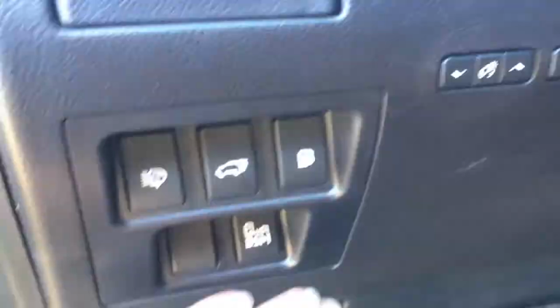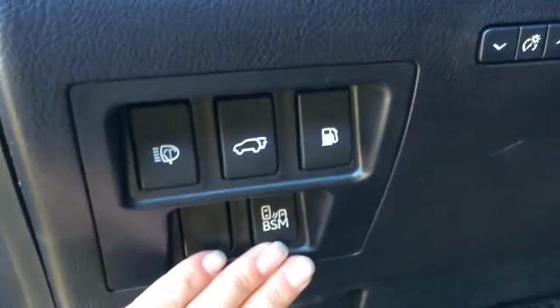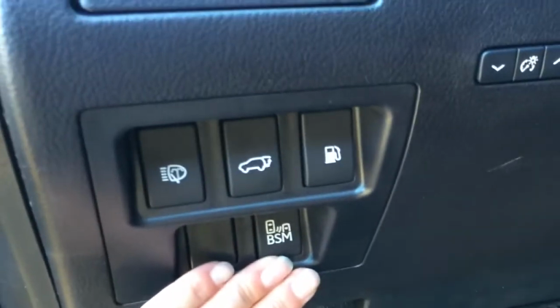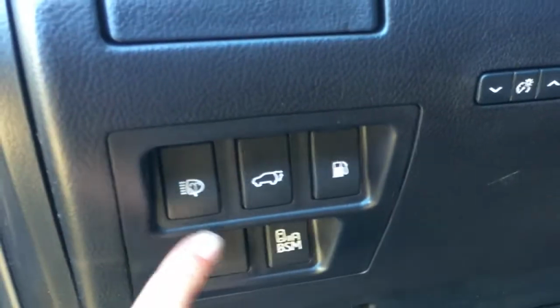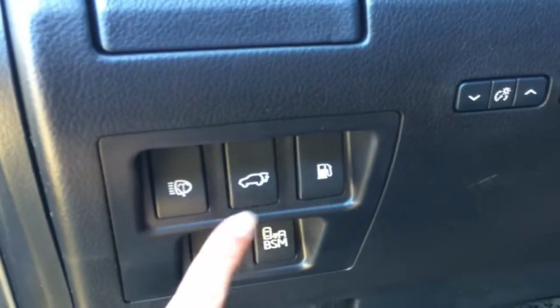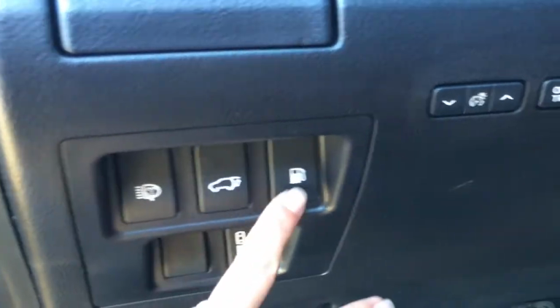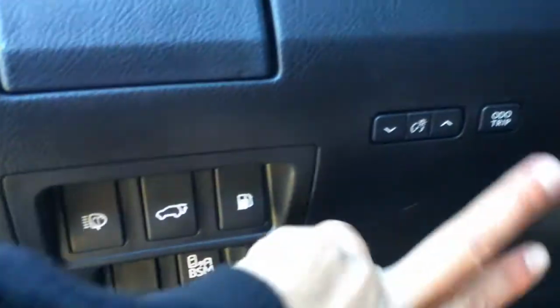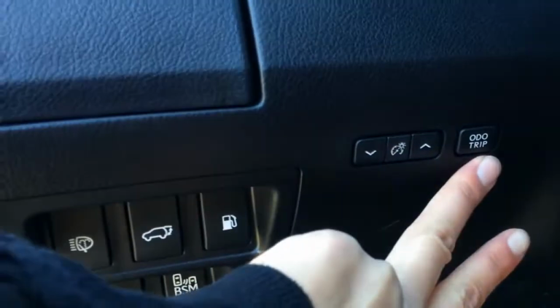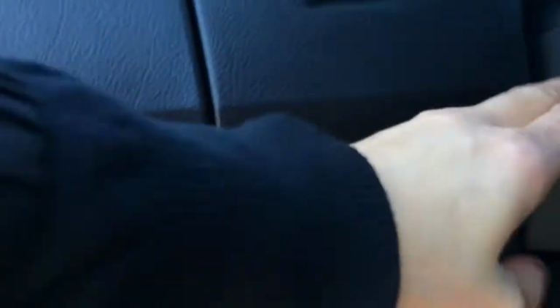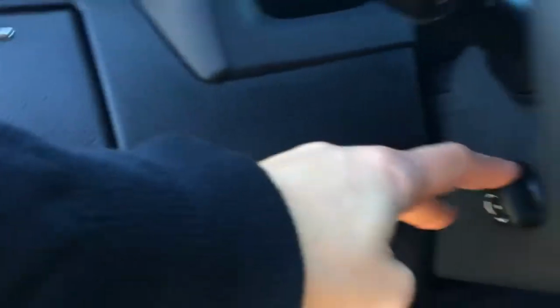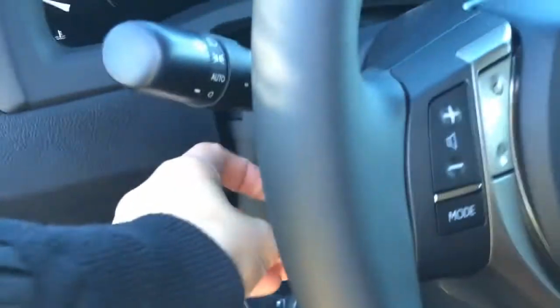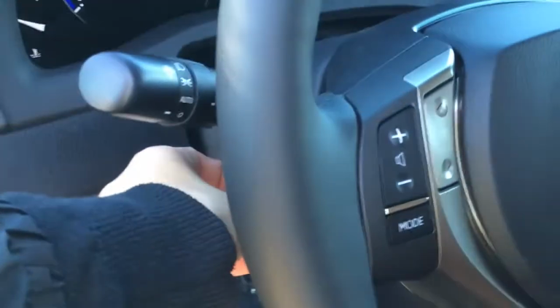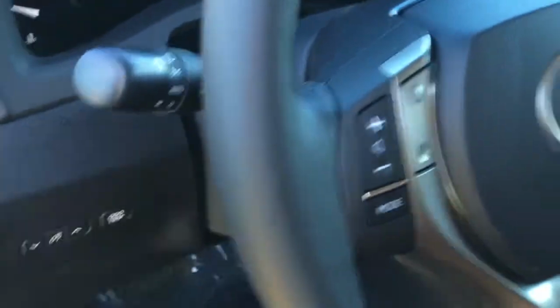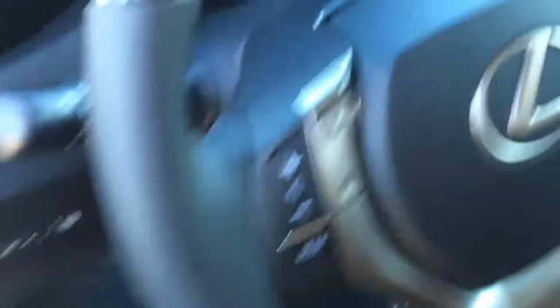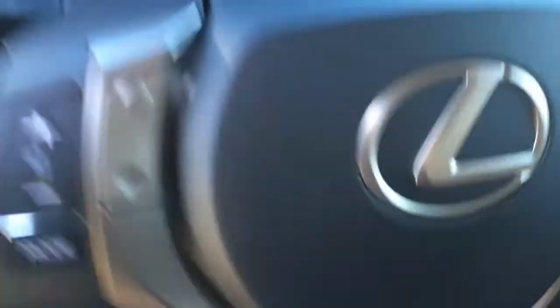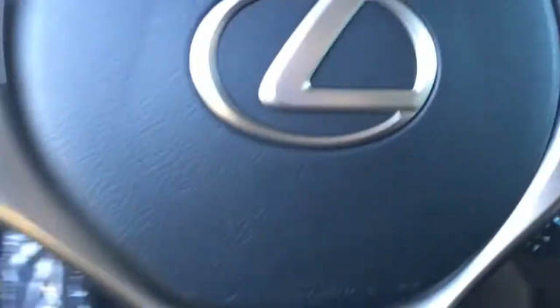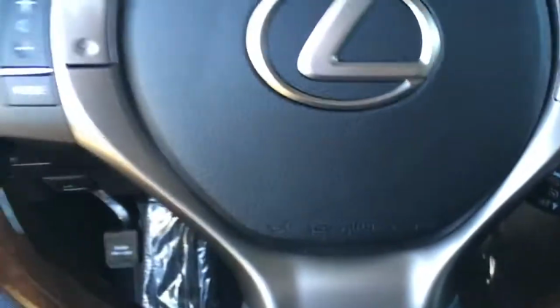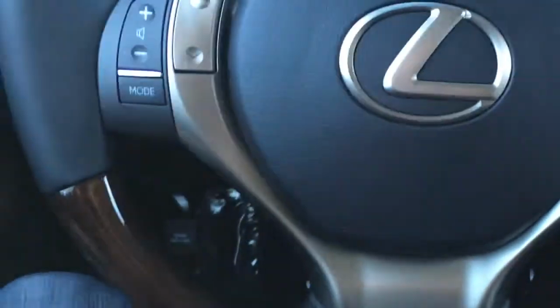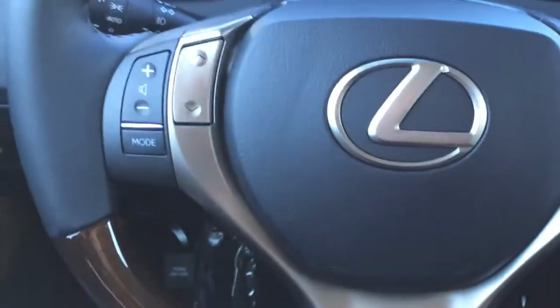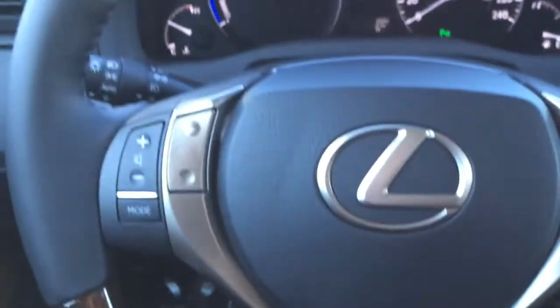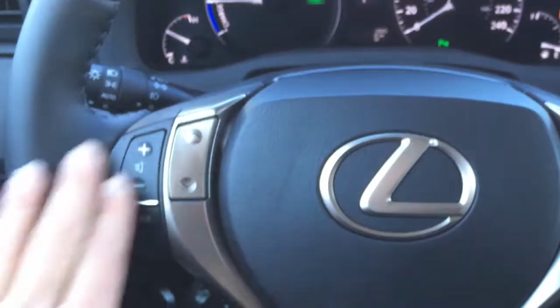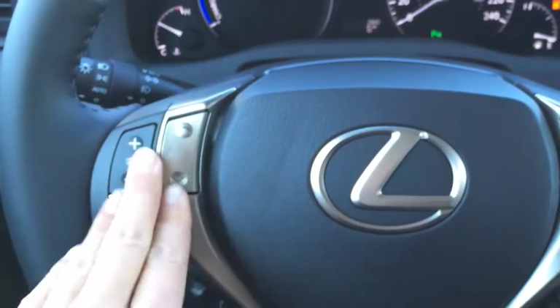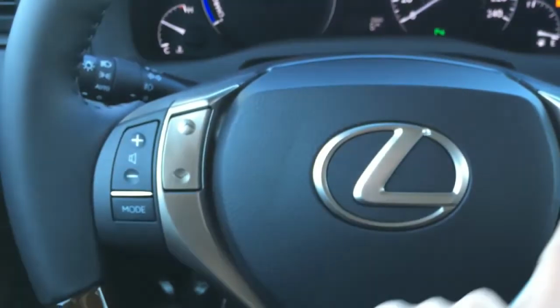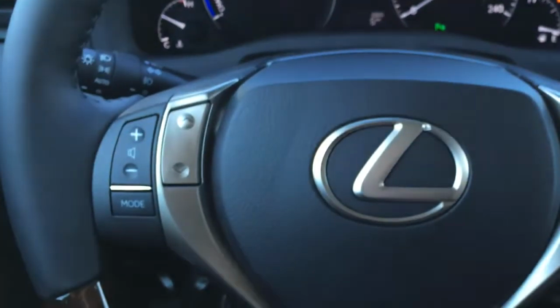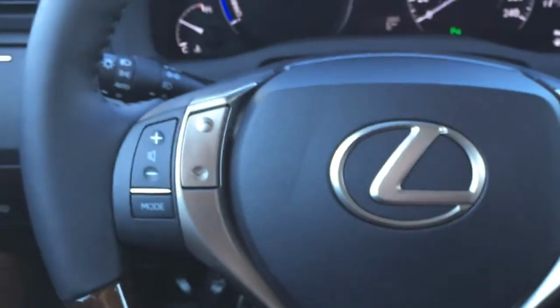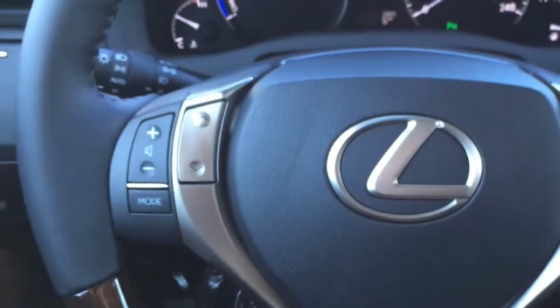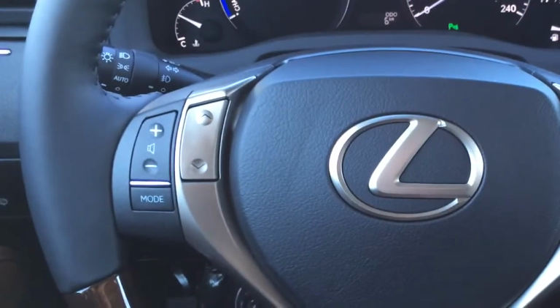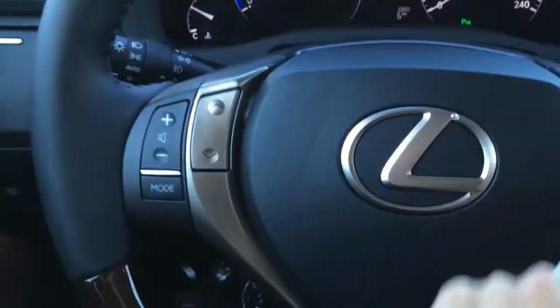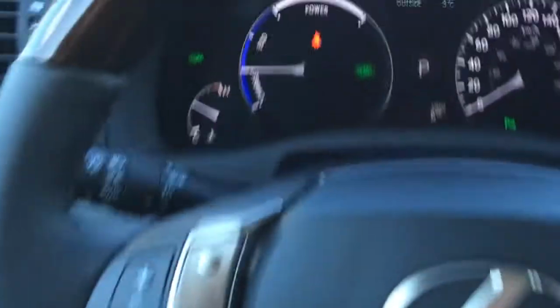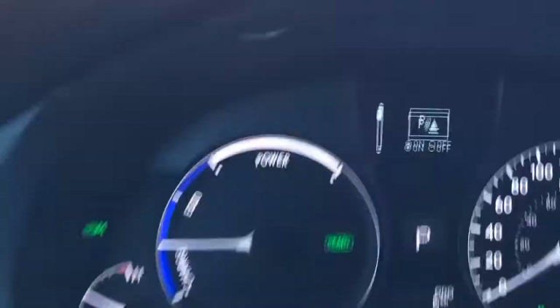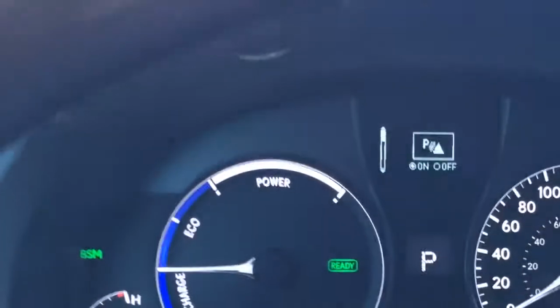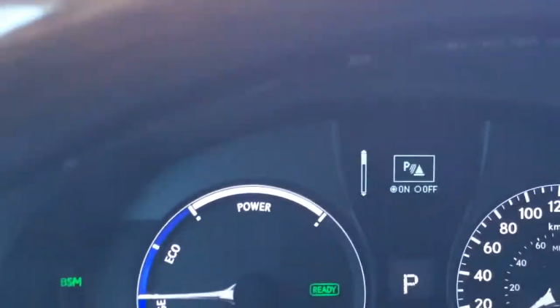You have your blind spot monitoring button there. Headlamp washers, trunk and gas cap release. You have odometer trip, and this is the power-tilted steering wheel — it's leather inward wrapped. You have your audio controls, Bluetooth, cruise control, and then buttons right there for on the dash.